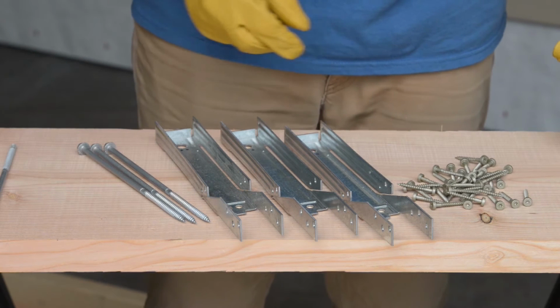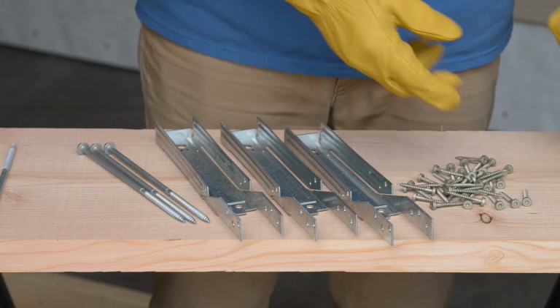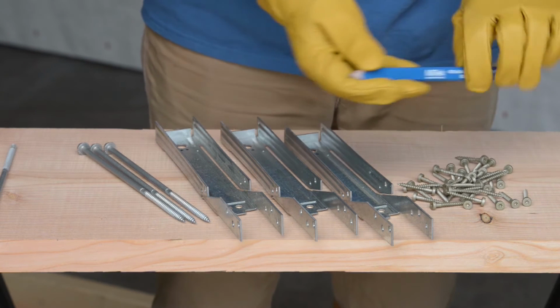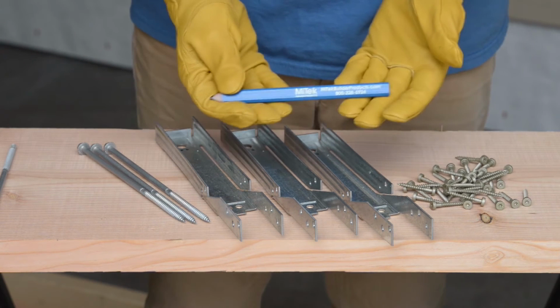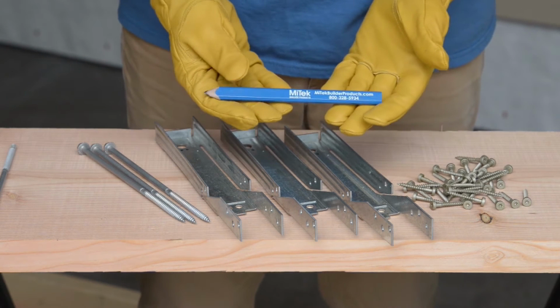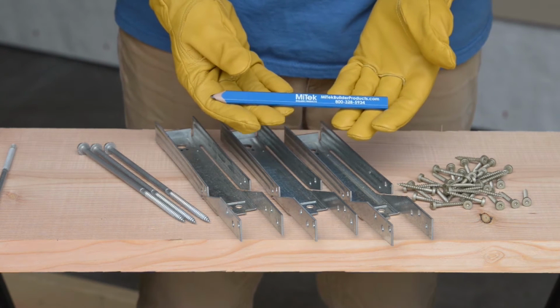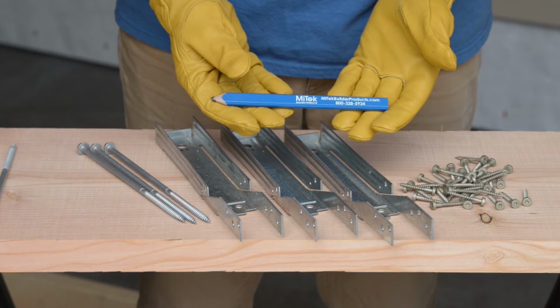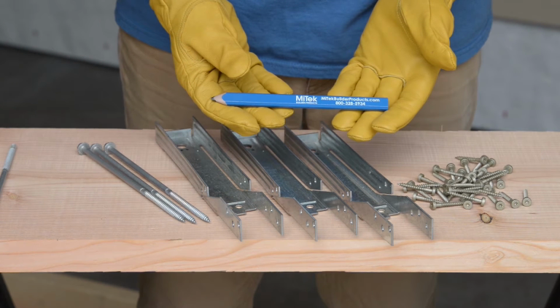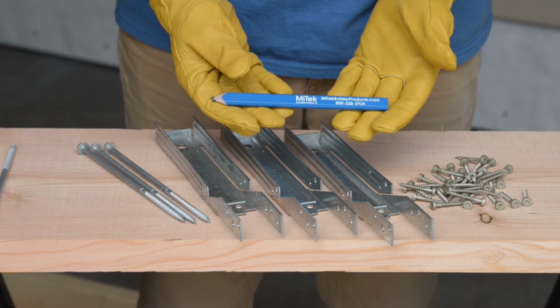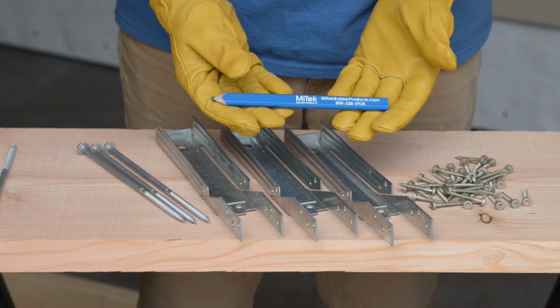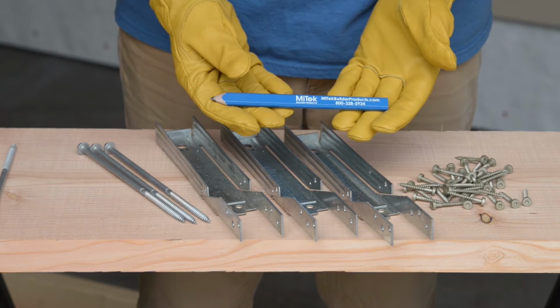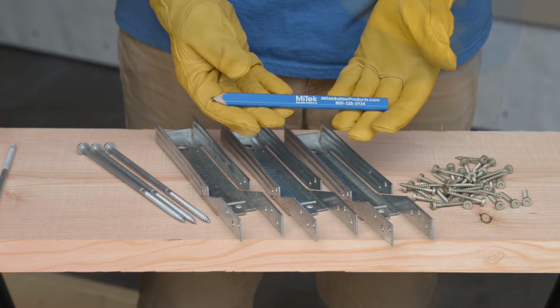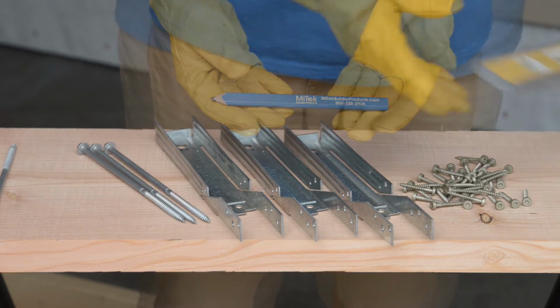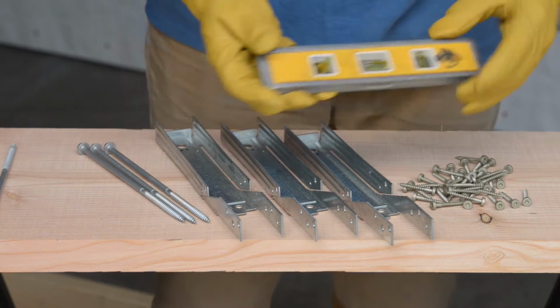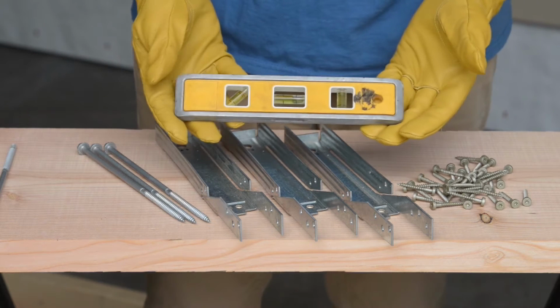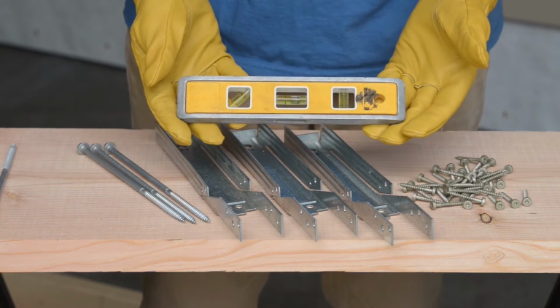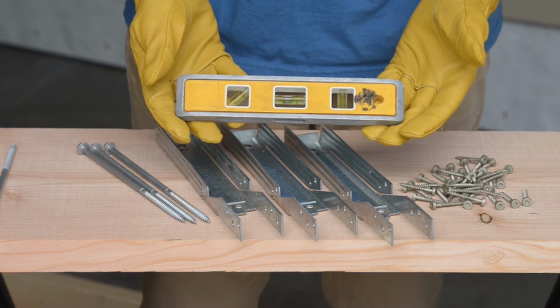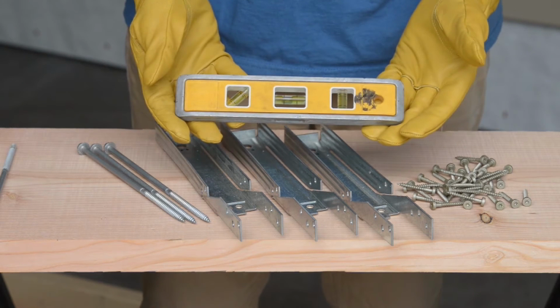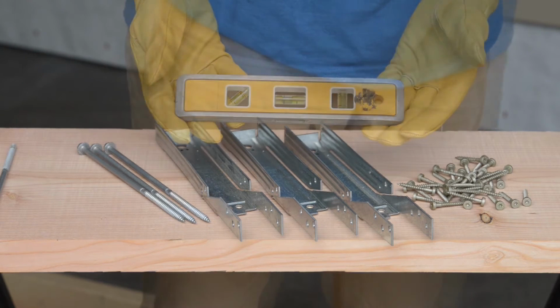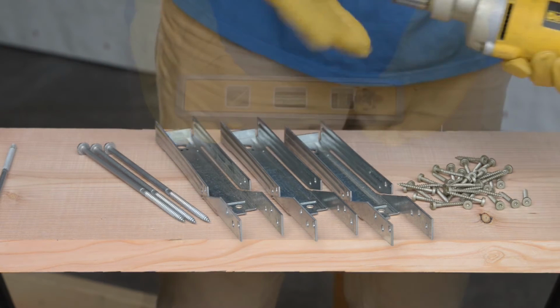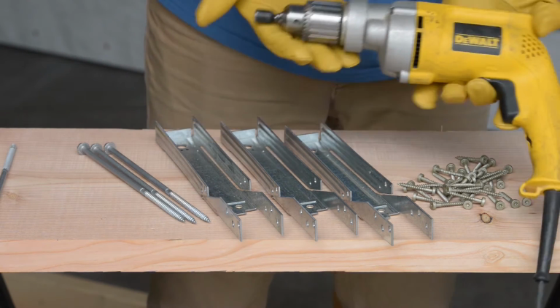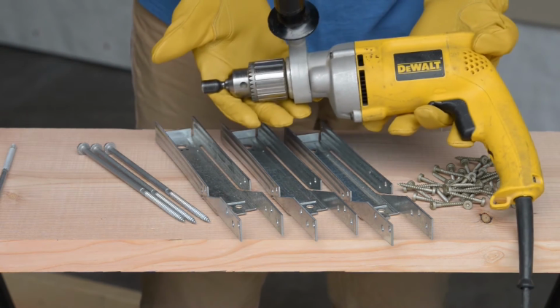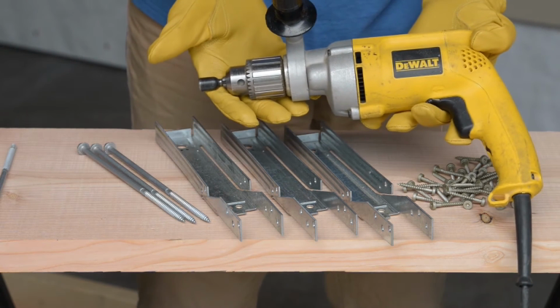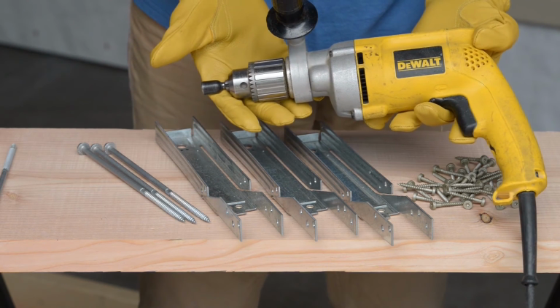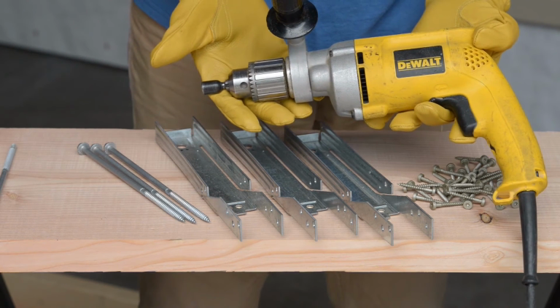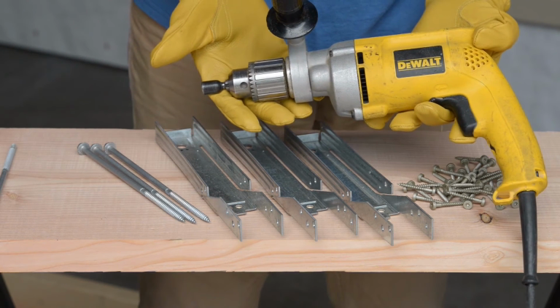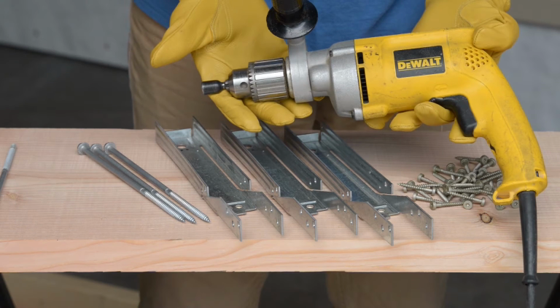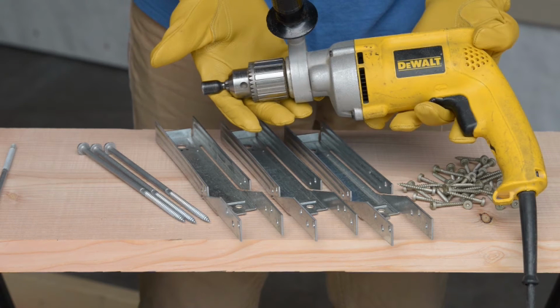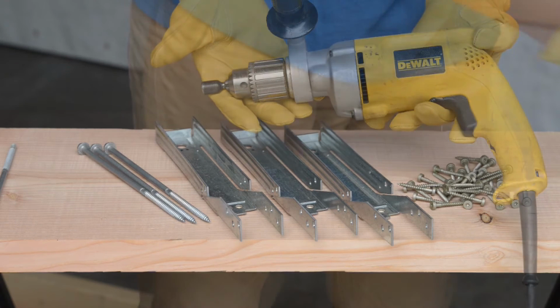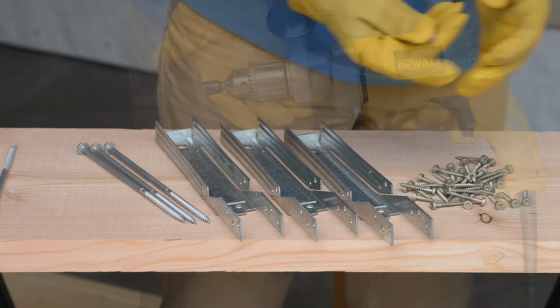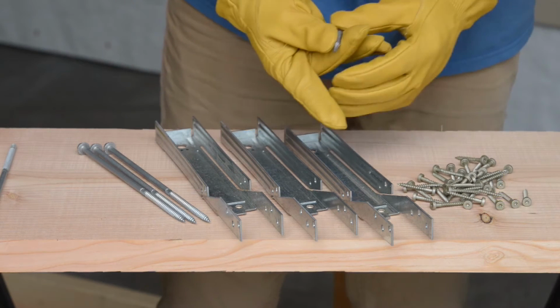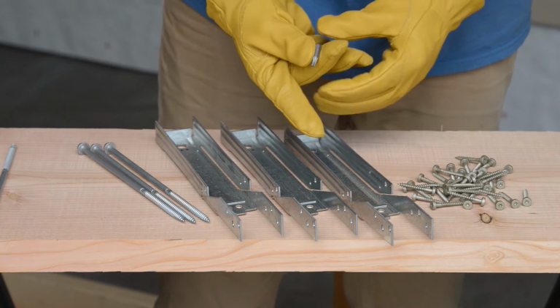For tools, you will need a pencil to mark where to install the WS8 screw, a small level to align the ADTT, a corded or cordless drill with a 3/8 inch hex driver bit, and a number 20 Torx bit.